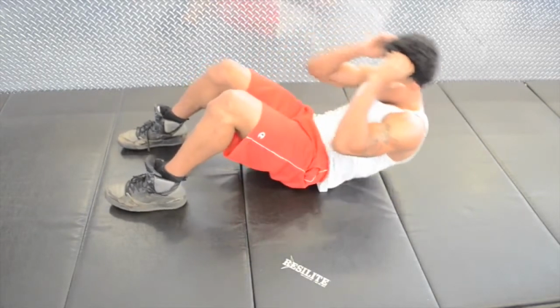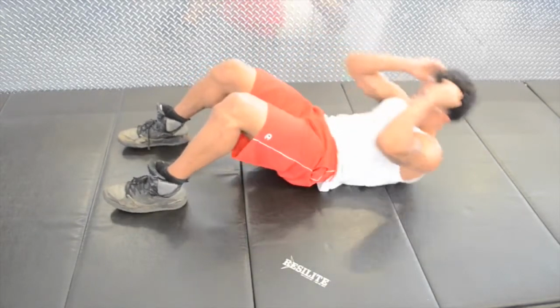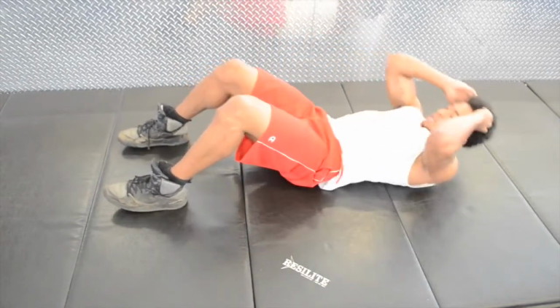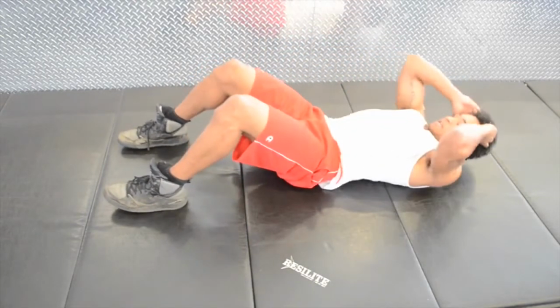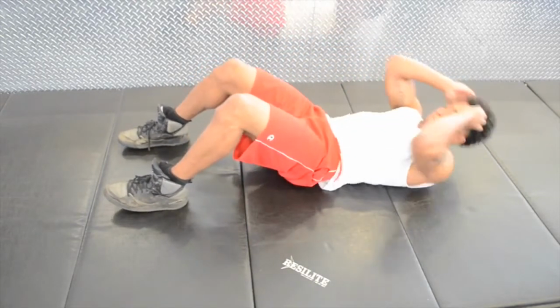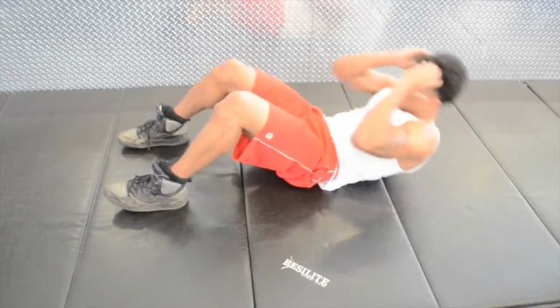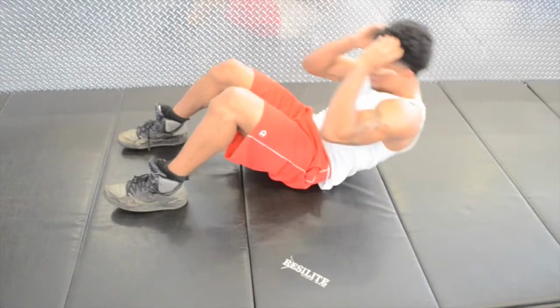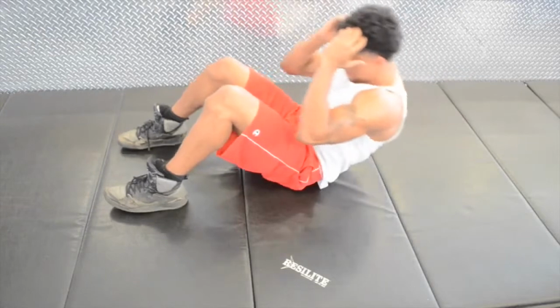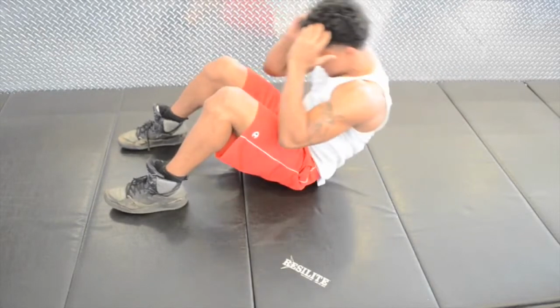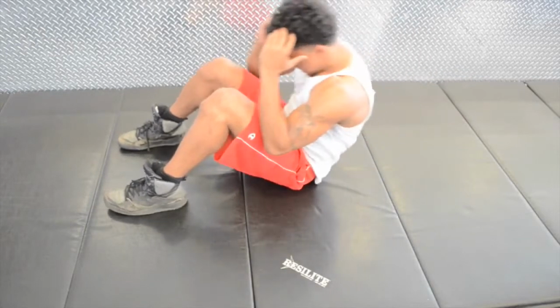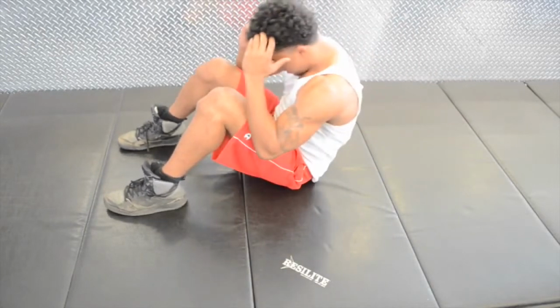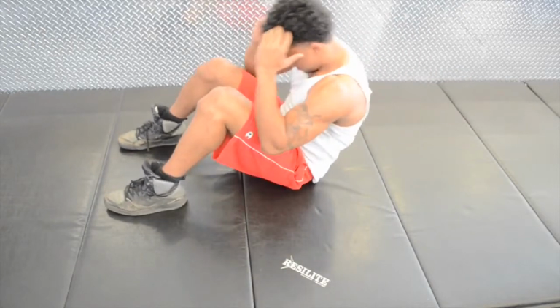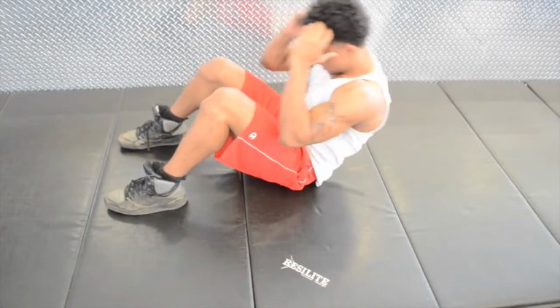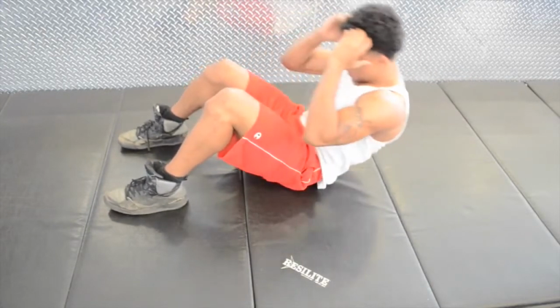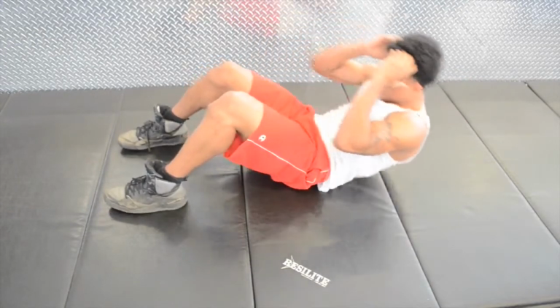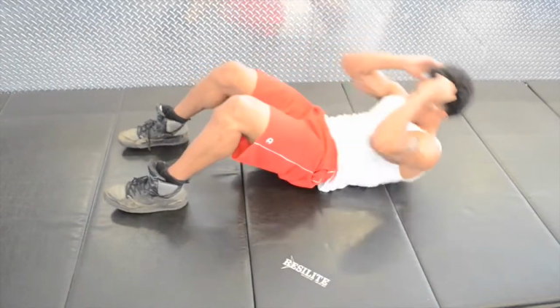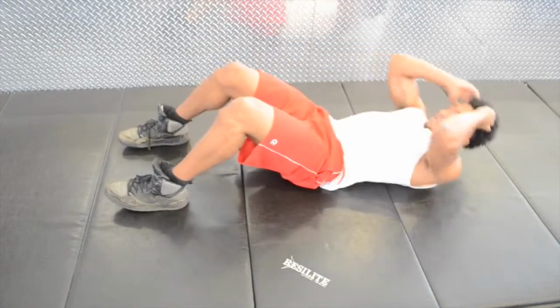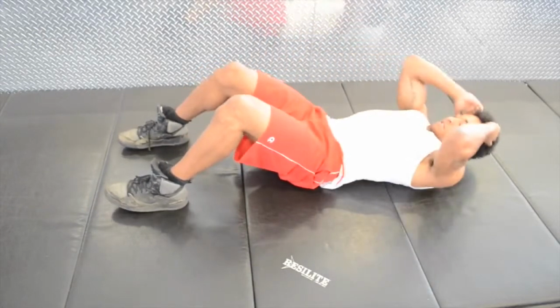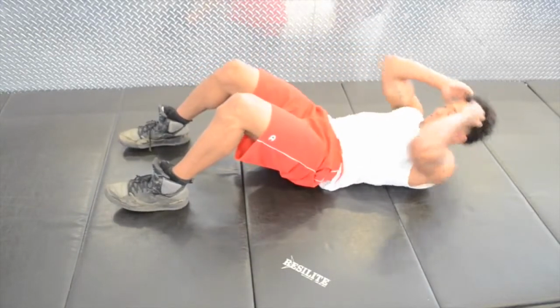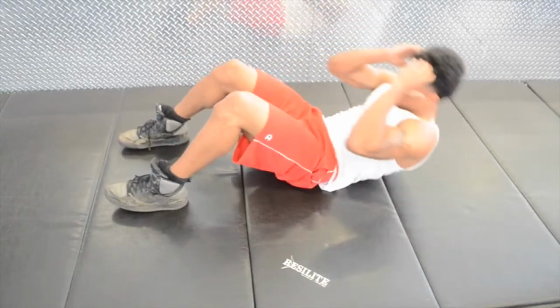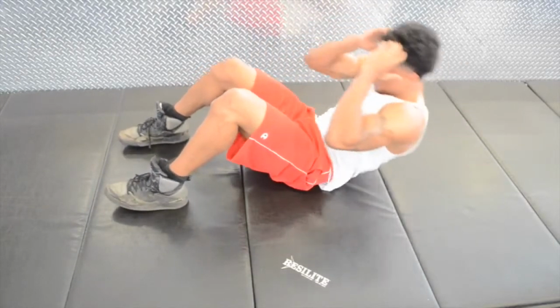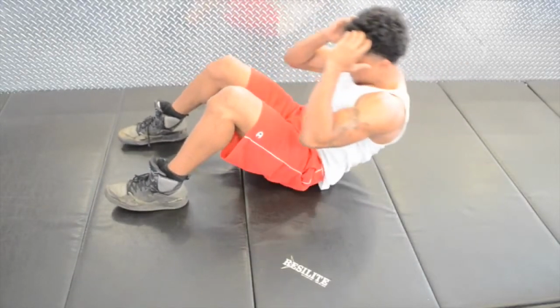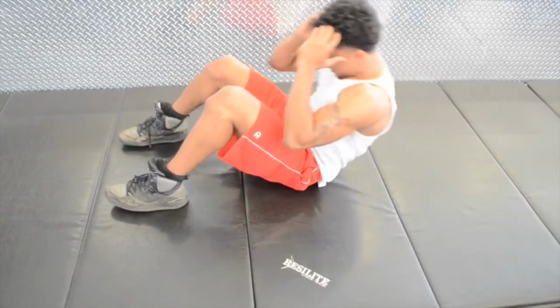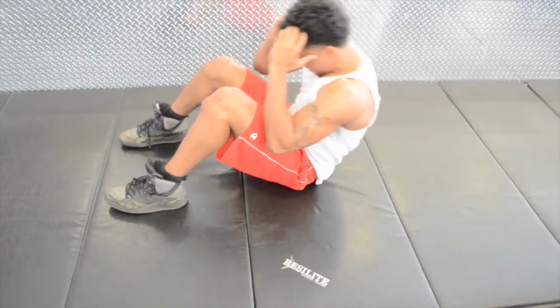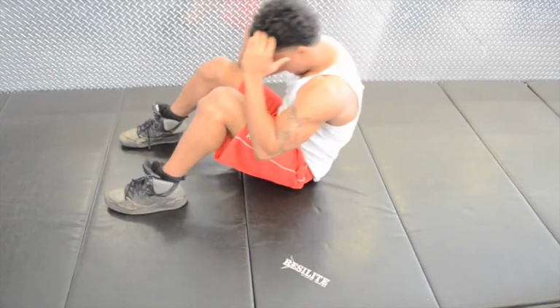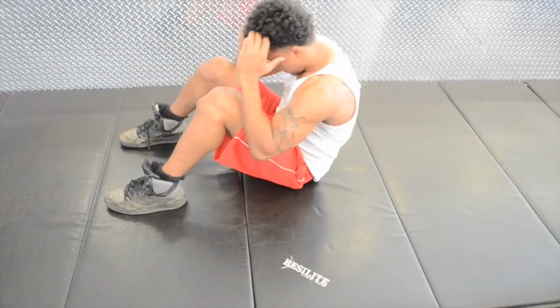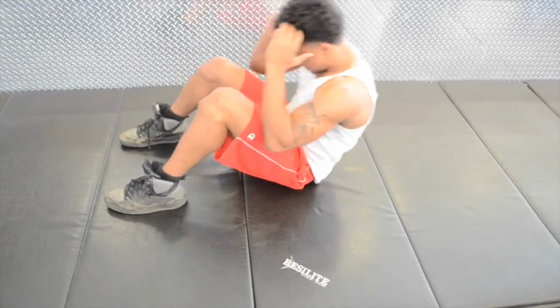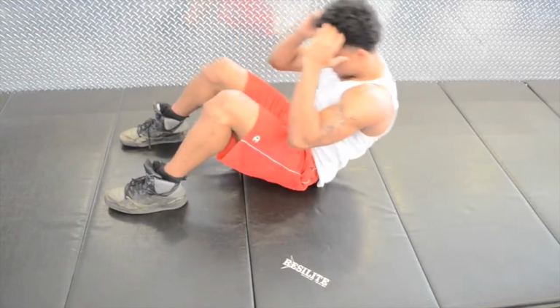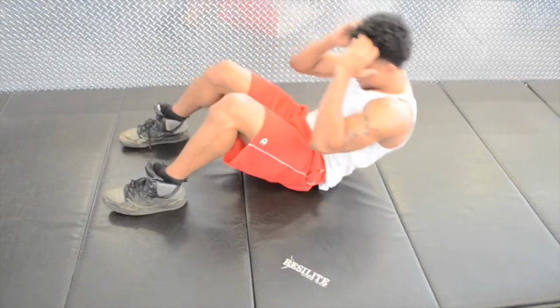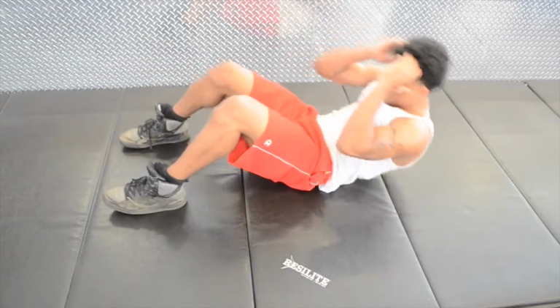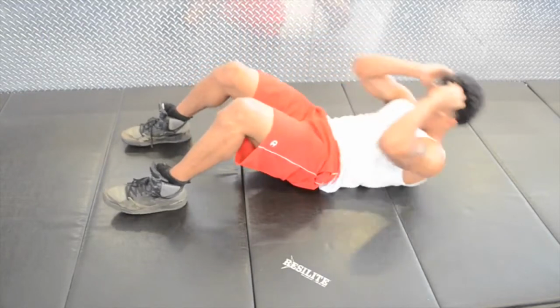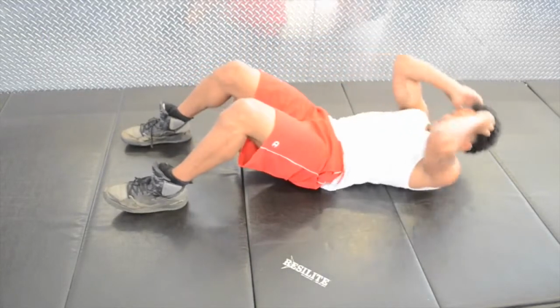Then proceed to lift yourself all the way up by curling your torso. Hold for a brief second and slowly bring yourself back down to the initial position.